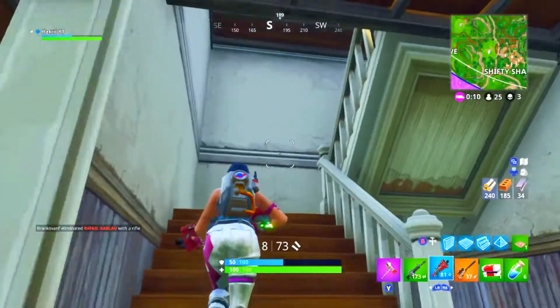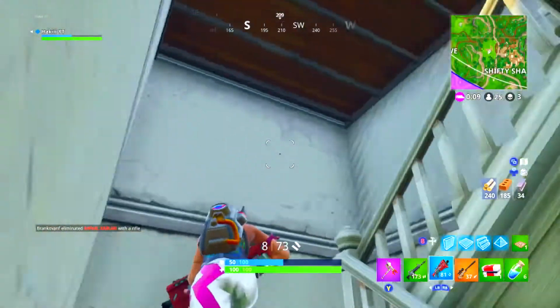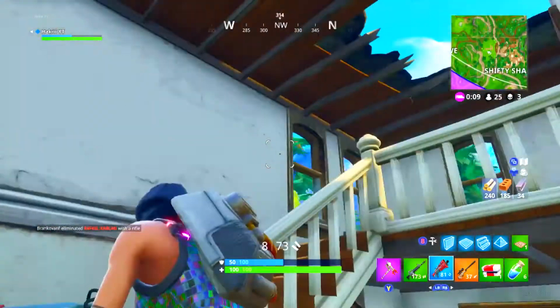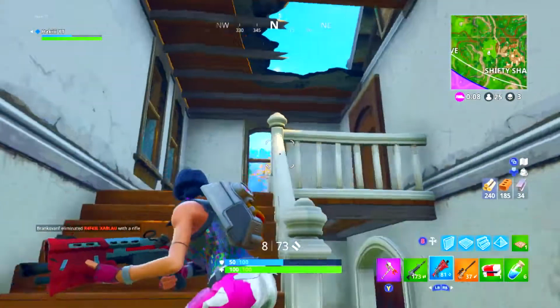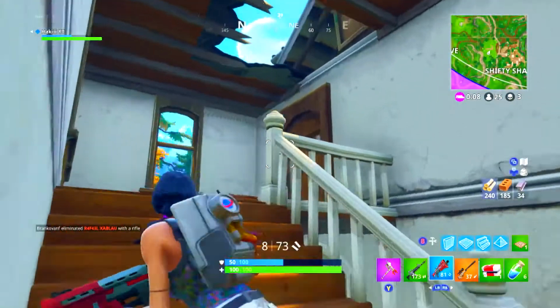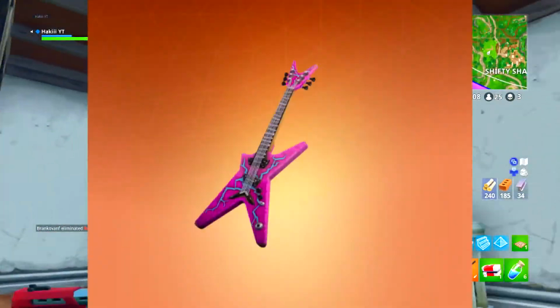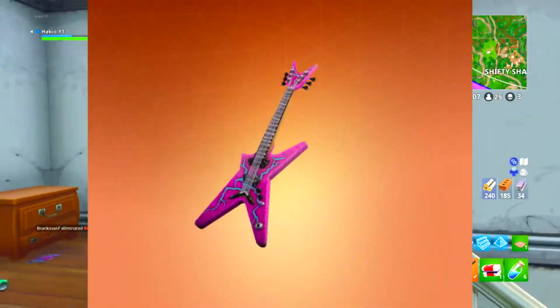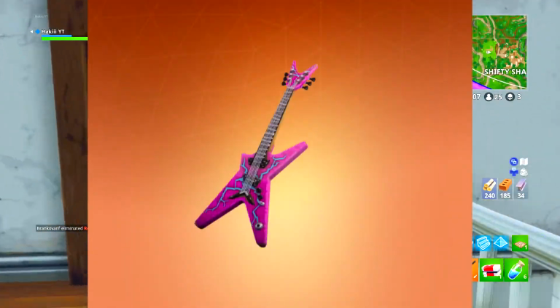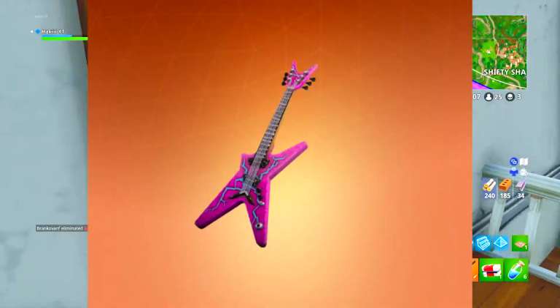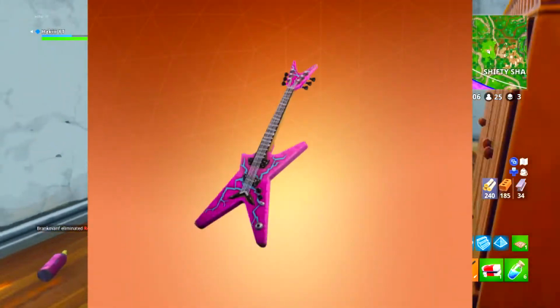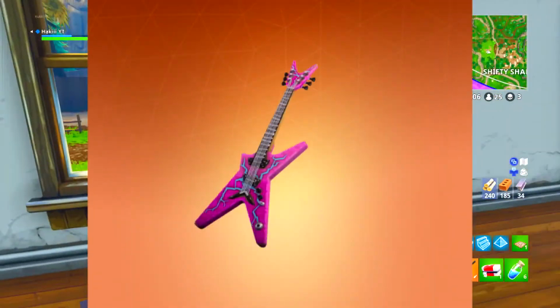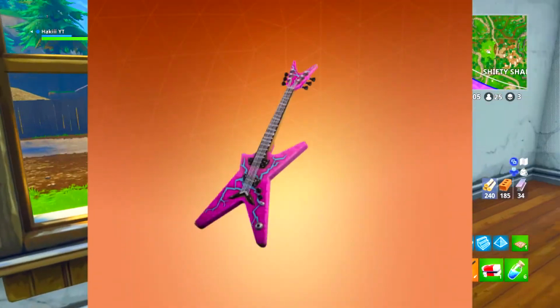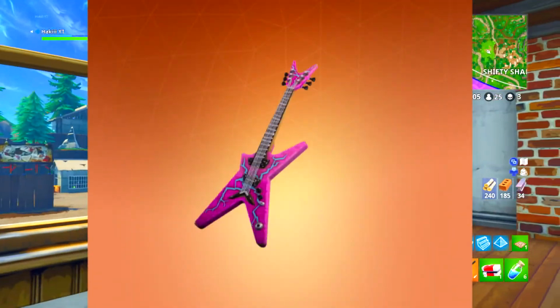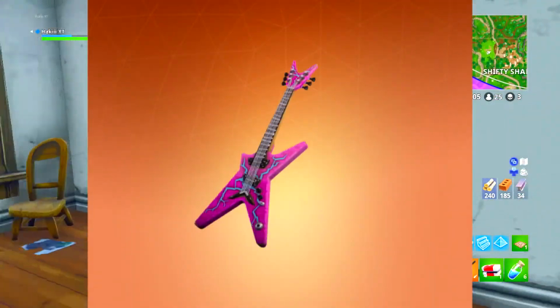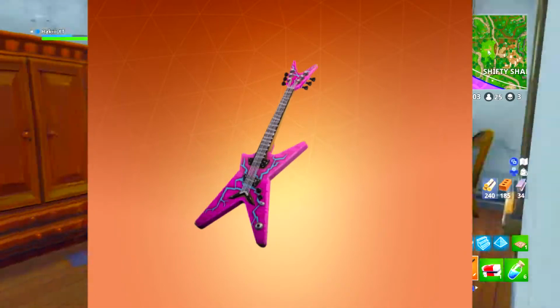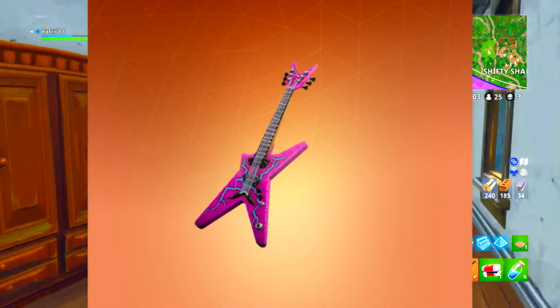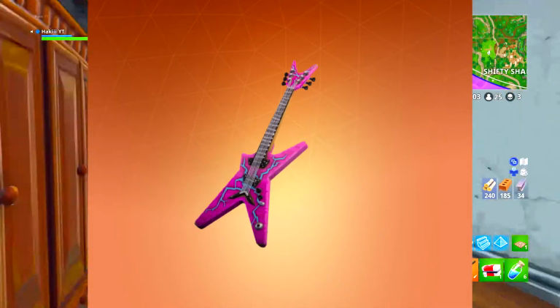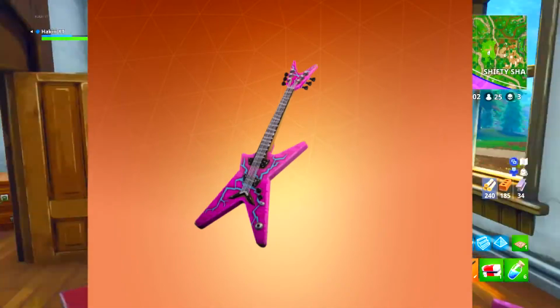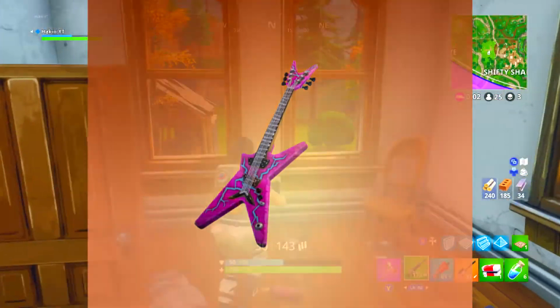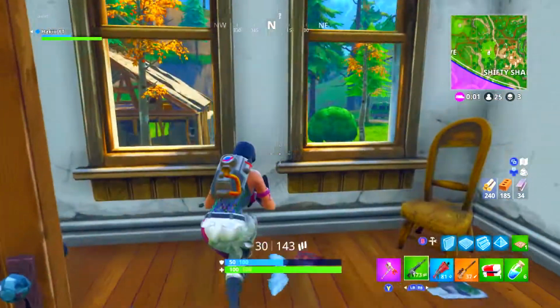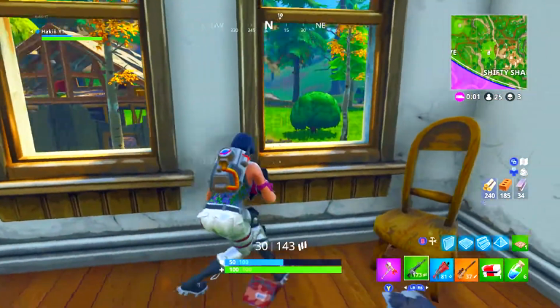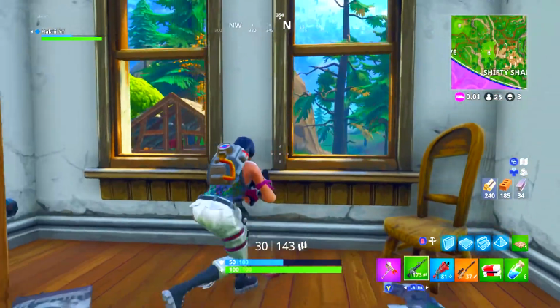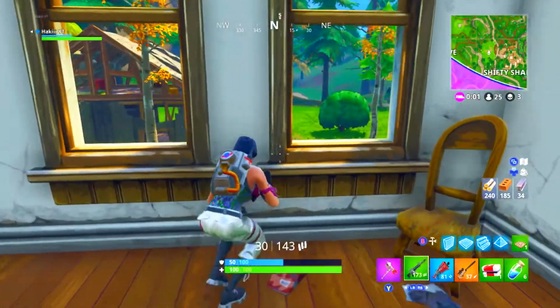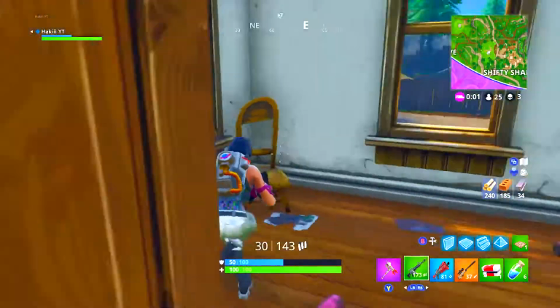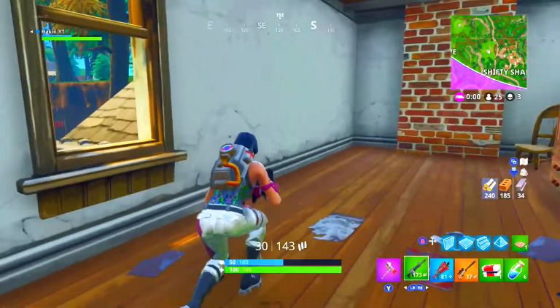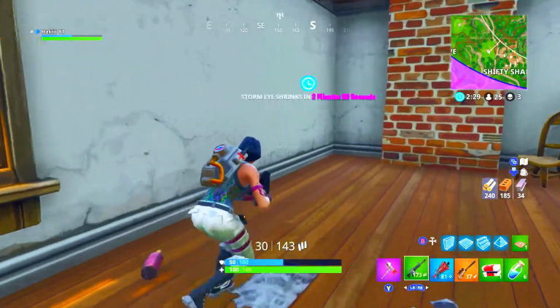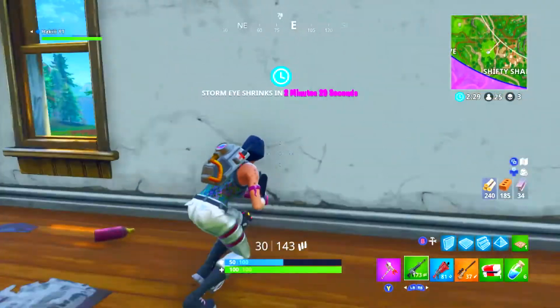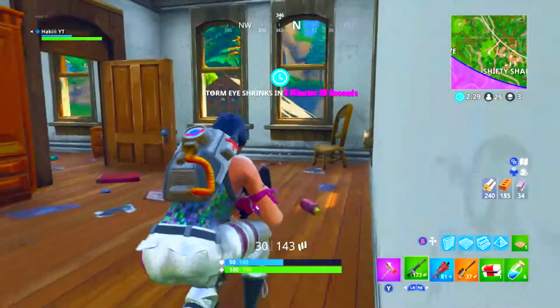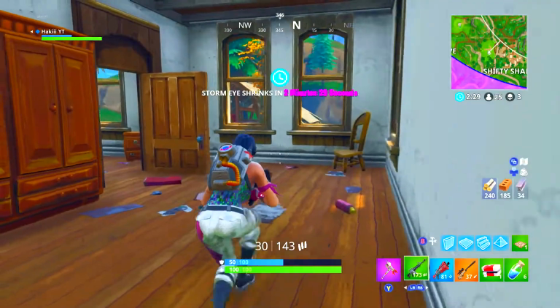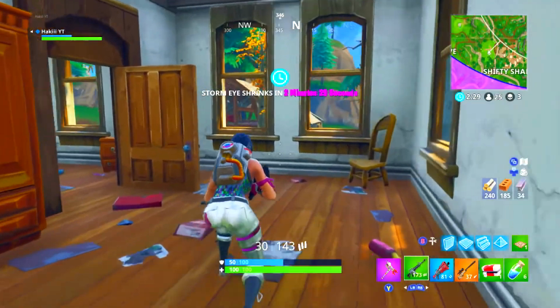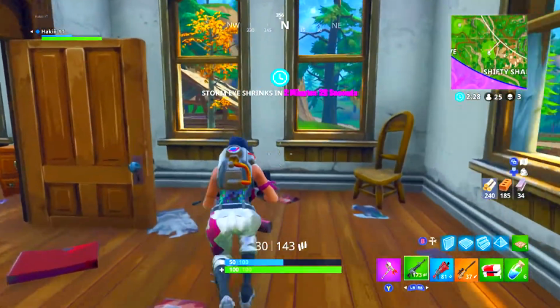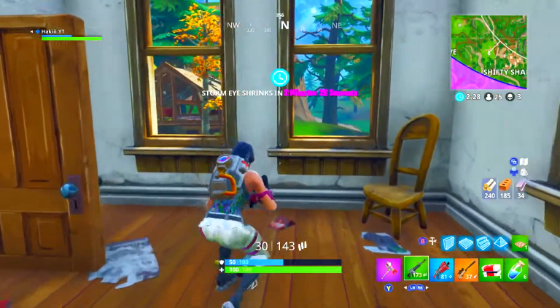Coming in at number 7 we have the Six String back bling, which comes with the Power Cord skin. Who doesn't want an electric guitar on their back just running around the world of Fortnite? Like, that's sick.